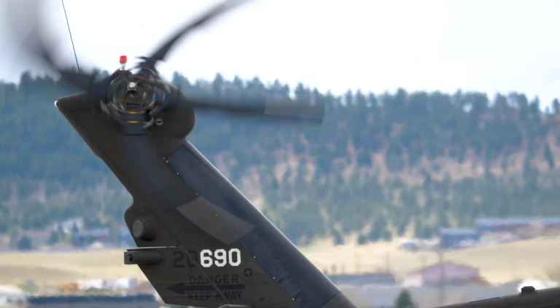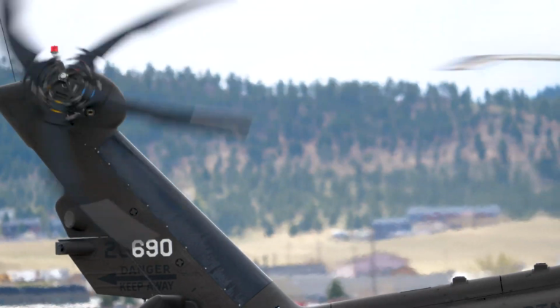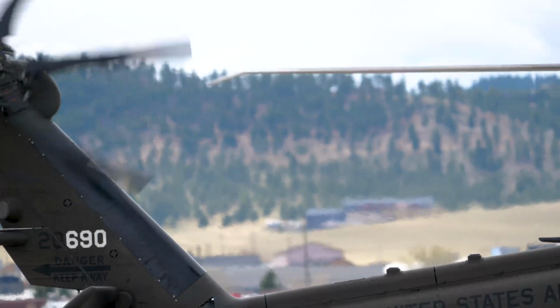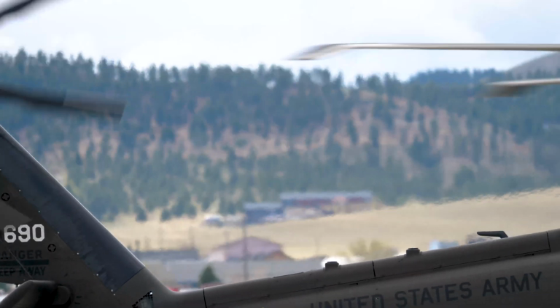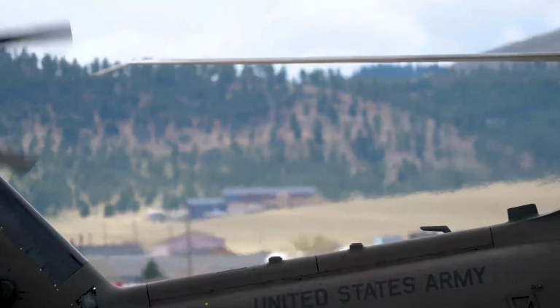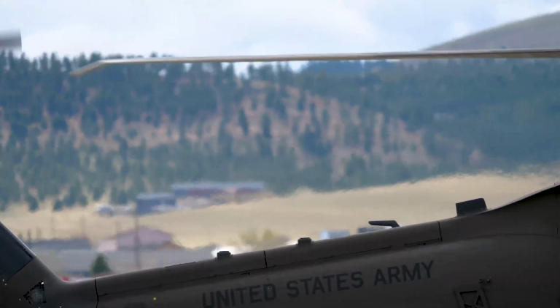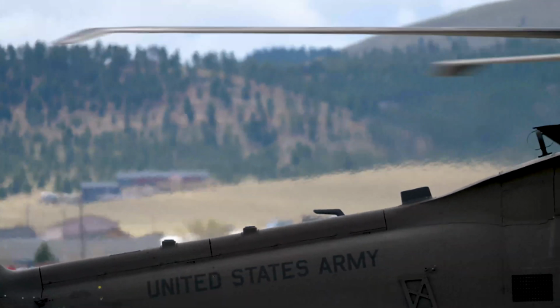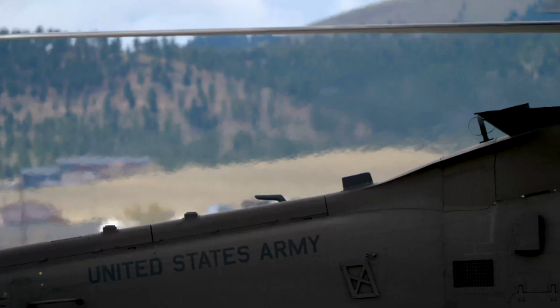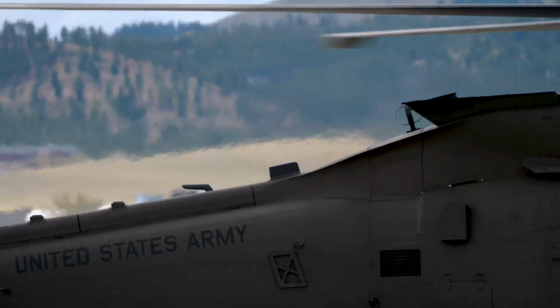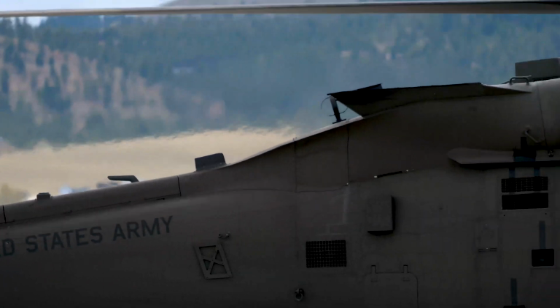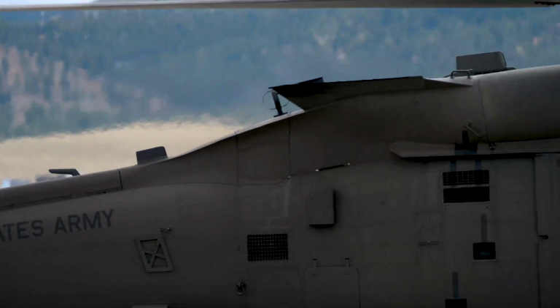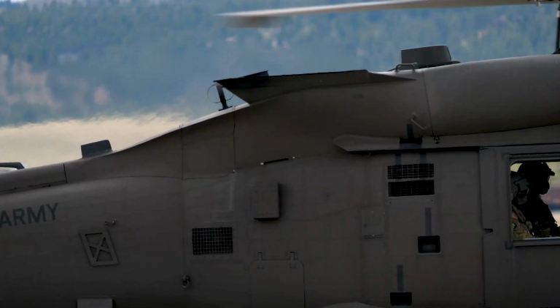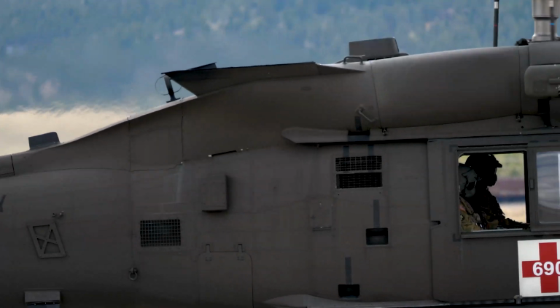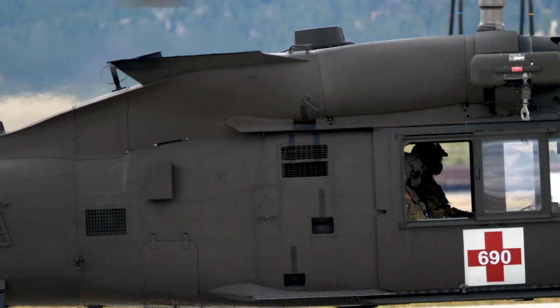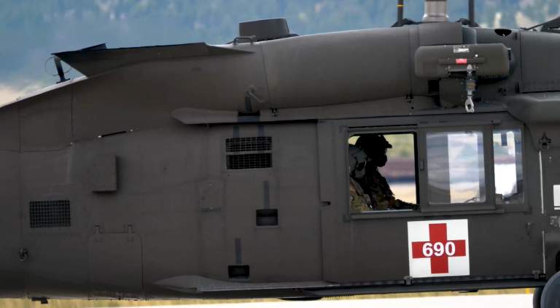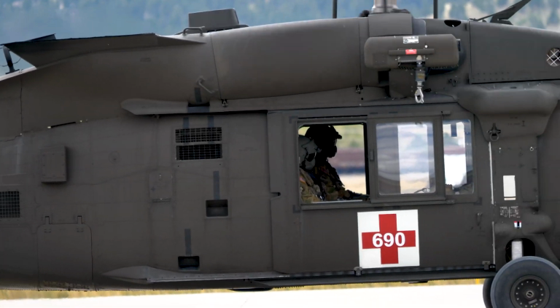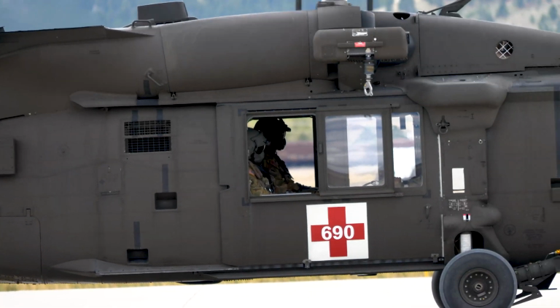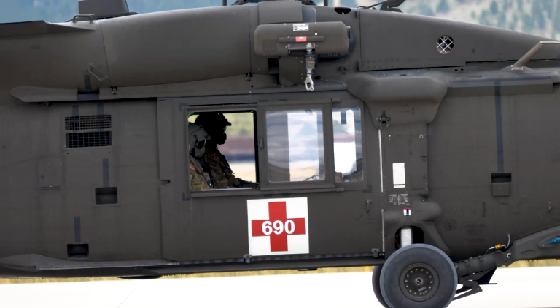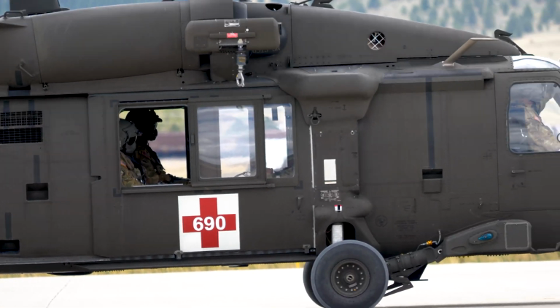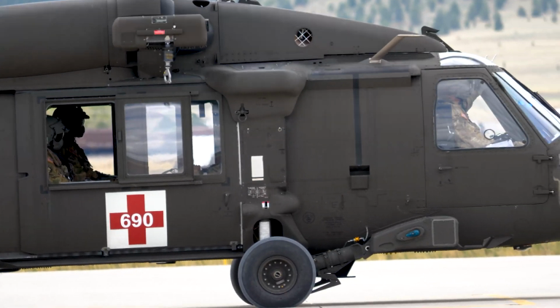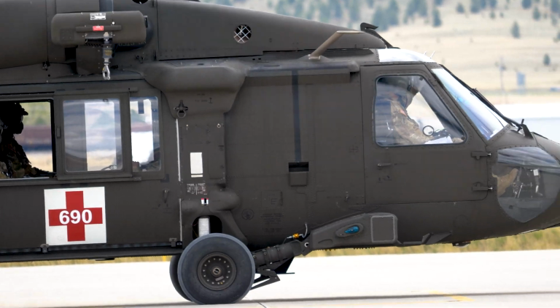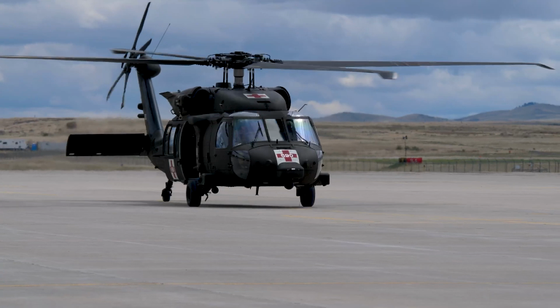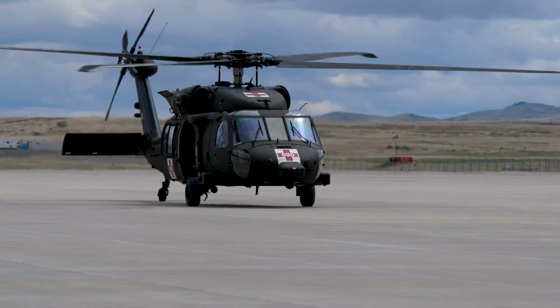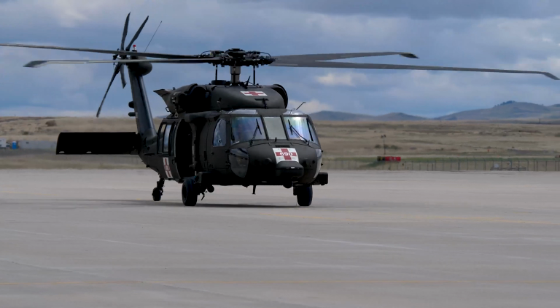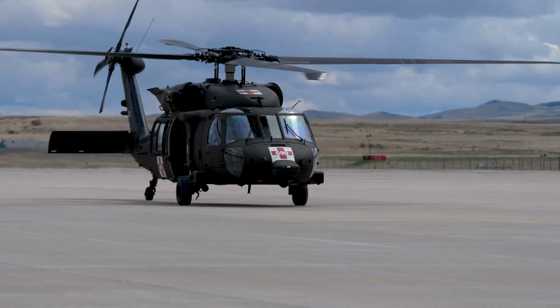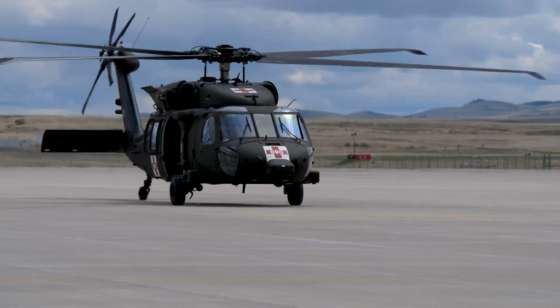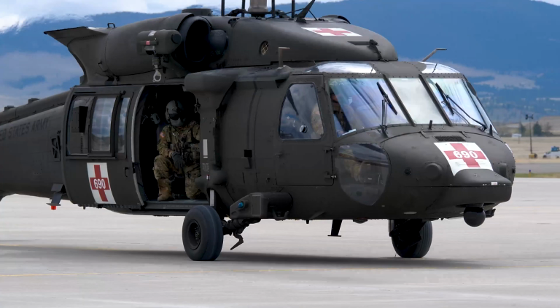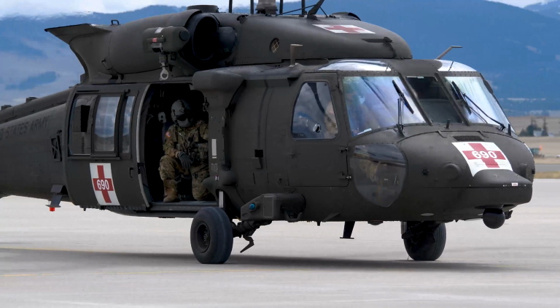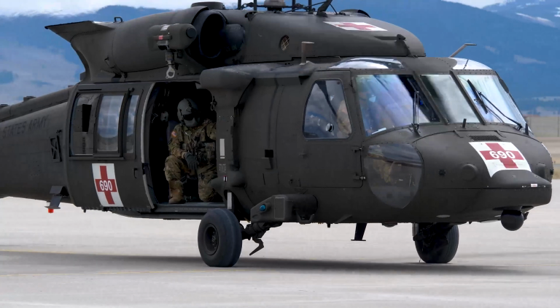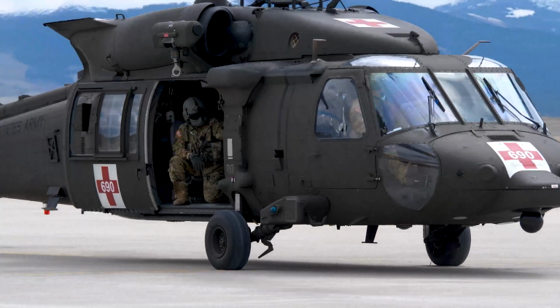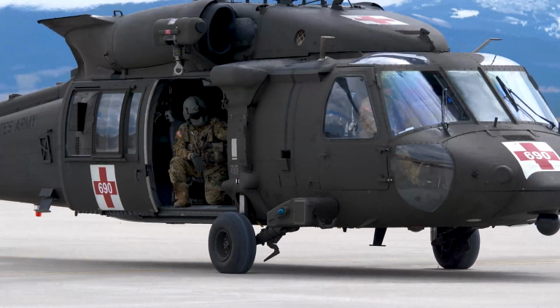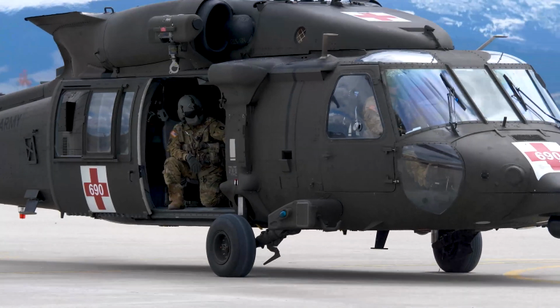The Sikorsky HH-60M Black Hawk — a four-blade, twin-engine utility tactical transport helicopter used by the U.S. Army since 1979. It's a powerful and modular piece of modern machinery that plays an essential role in medevac operations worldwide.